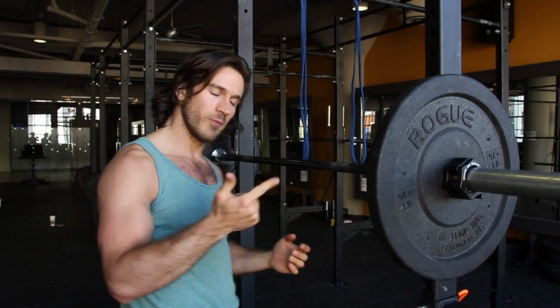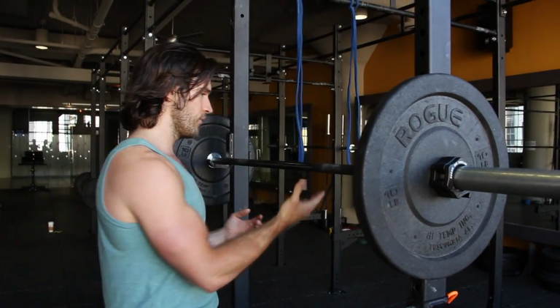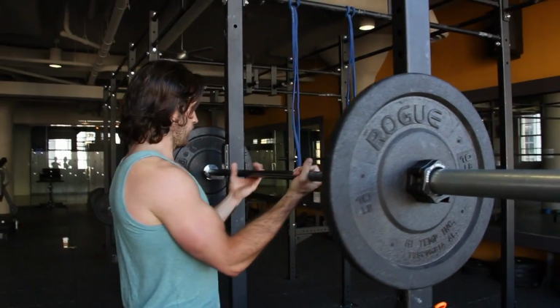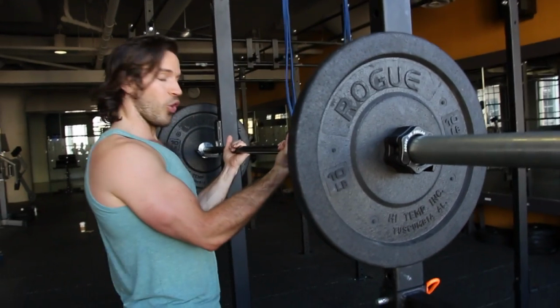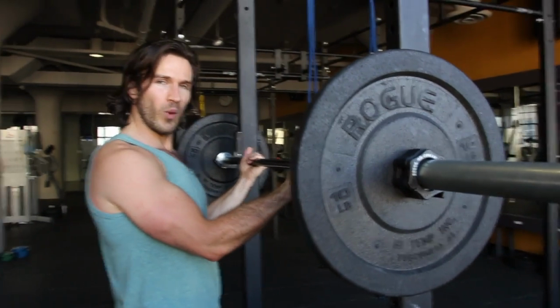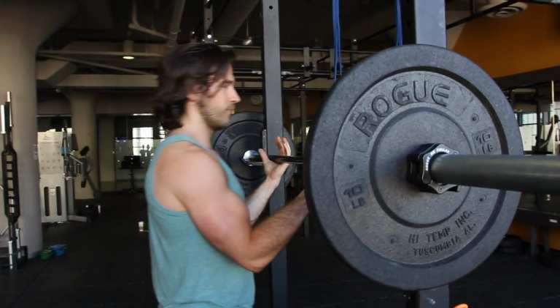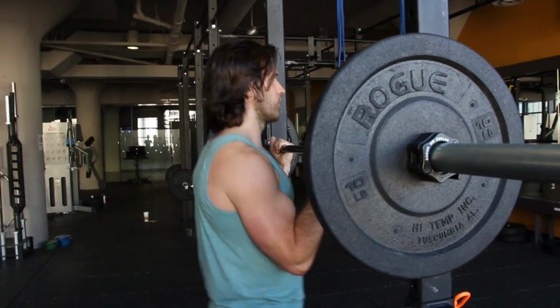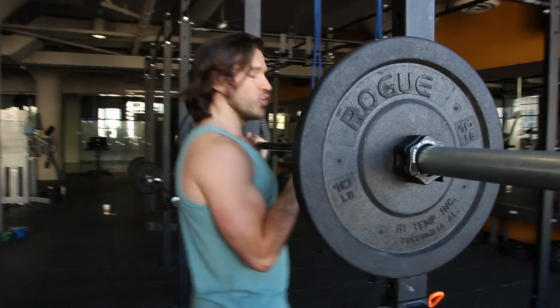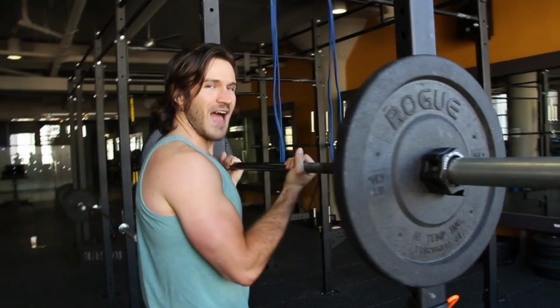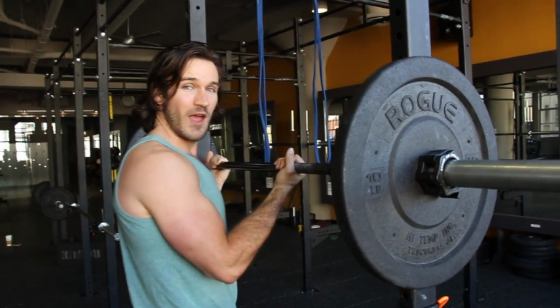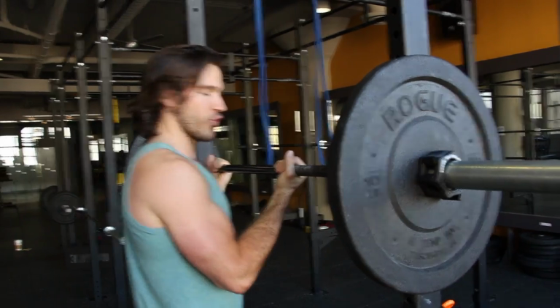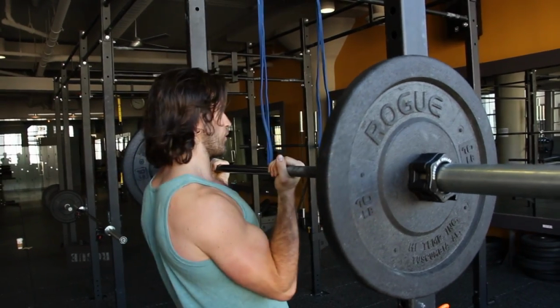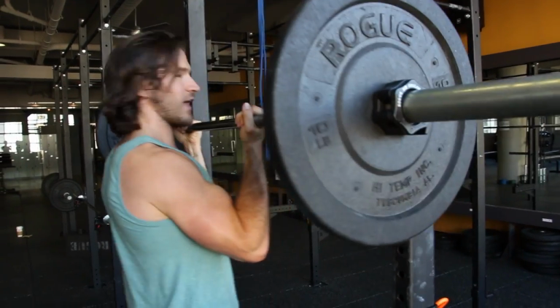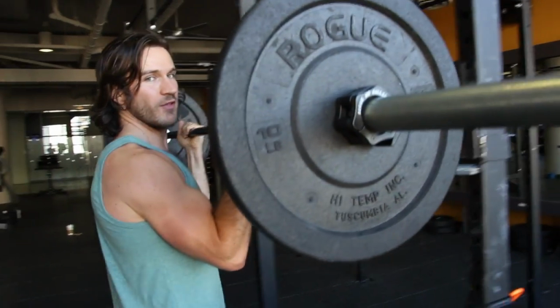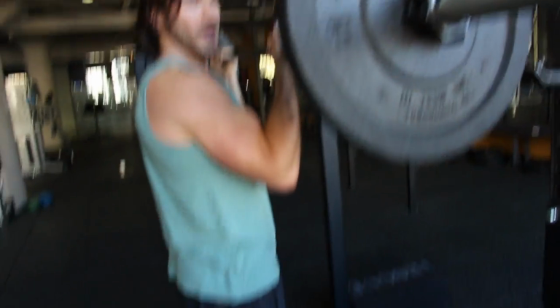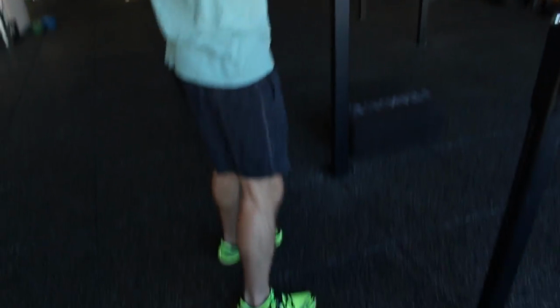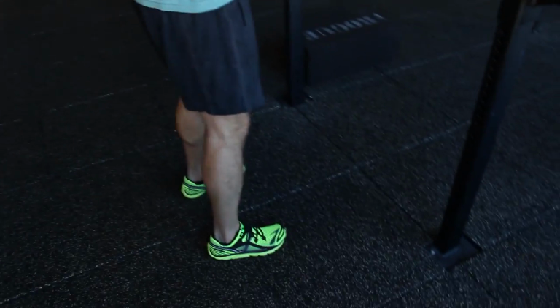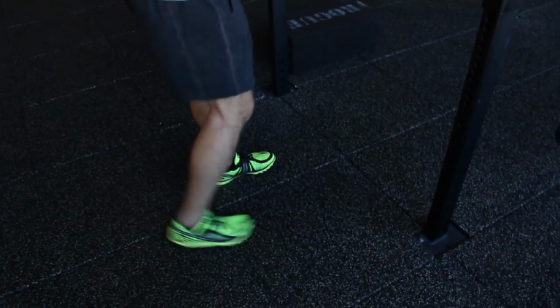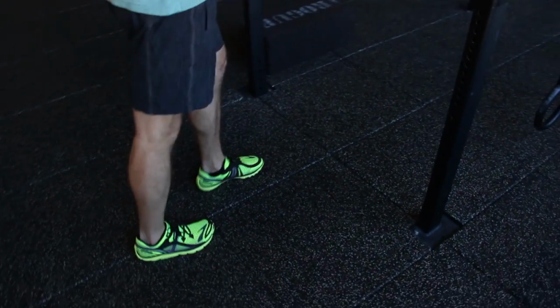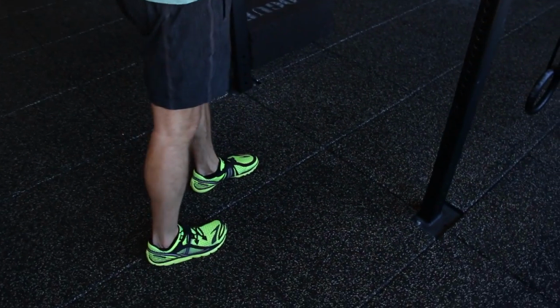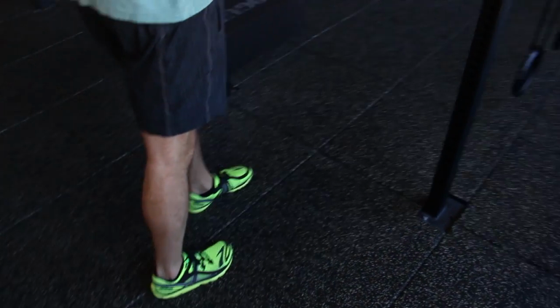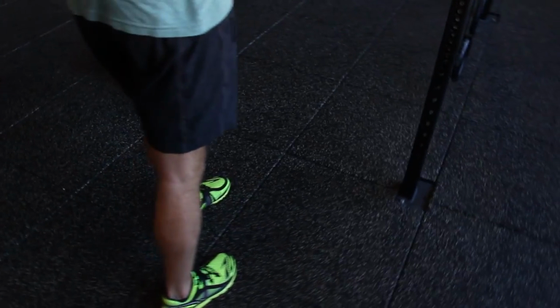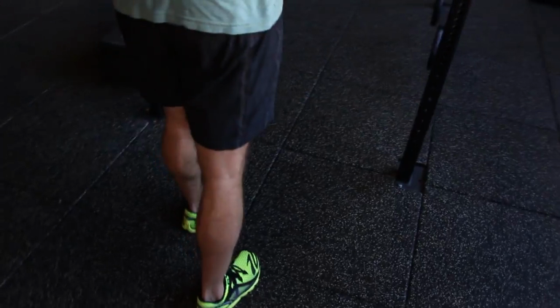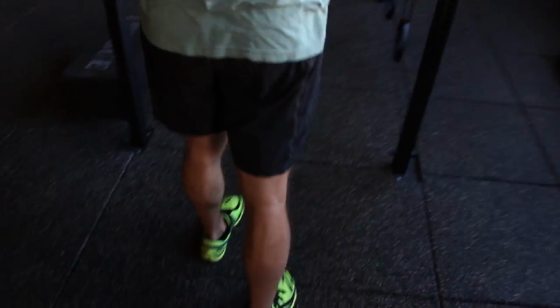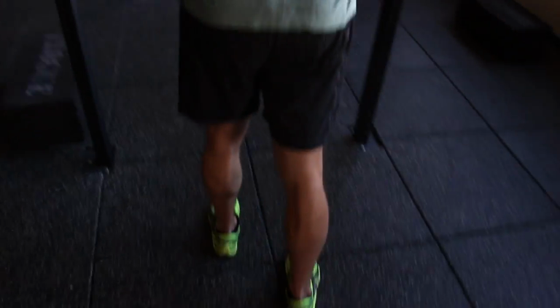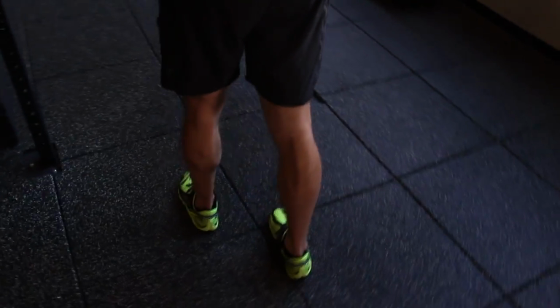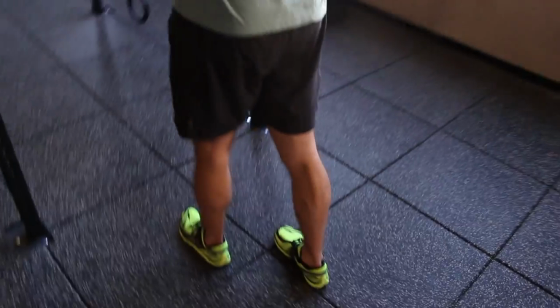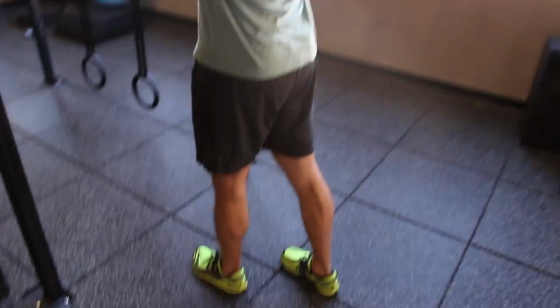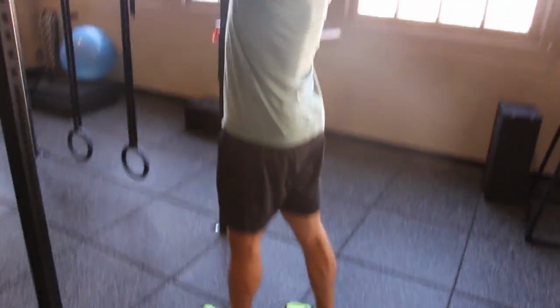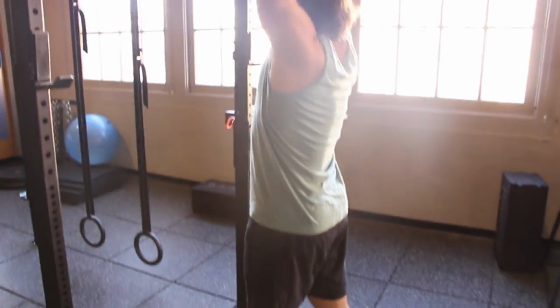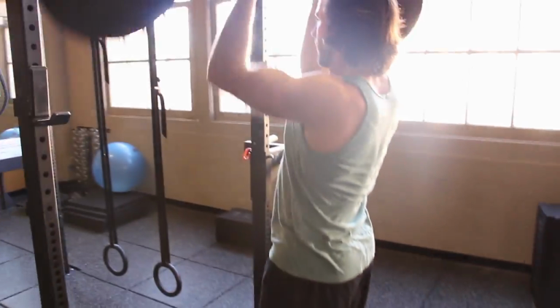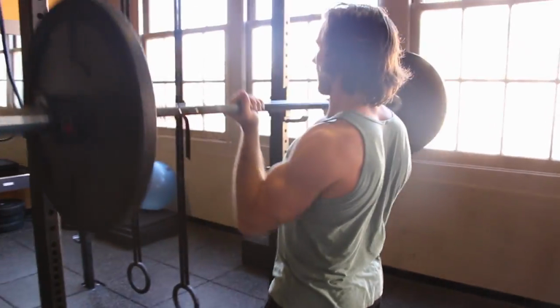We're going to go into the barbell at shoulder width. You can stagger your stance — so you can stand straight or you can stagger your feet as you press. We're going to be working our upper chest and shoulders. Now we're extending overhead and coming back down.